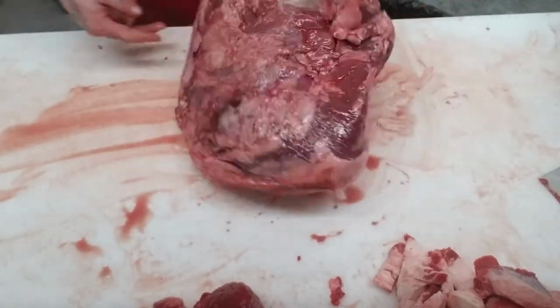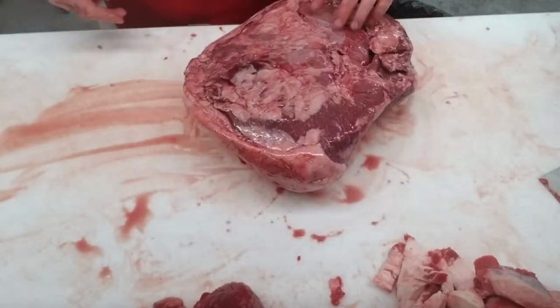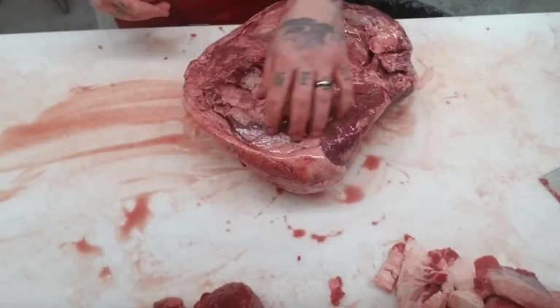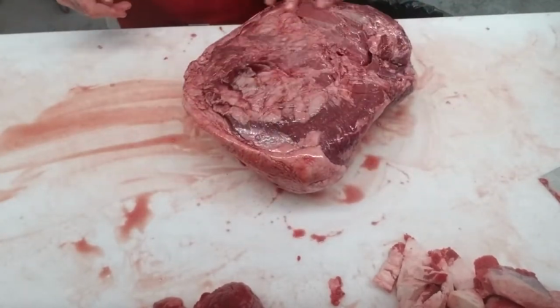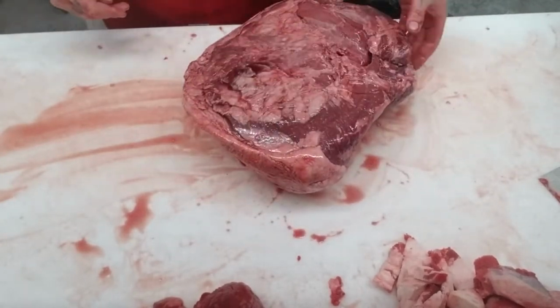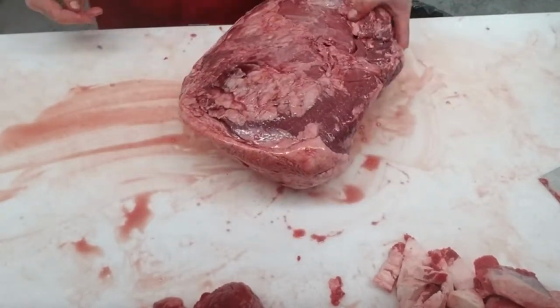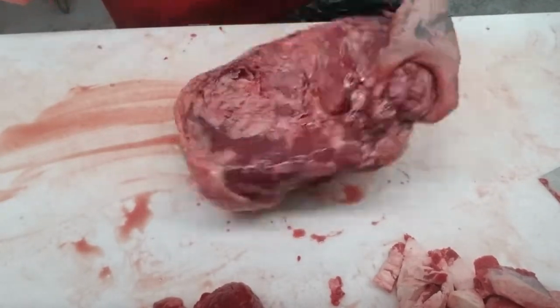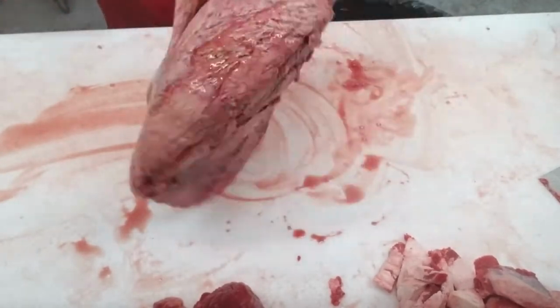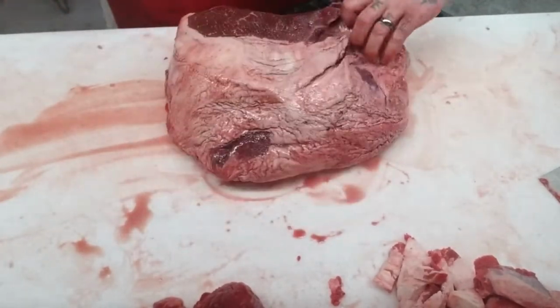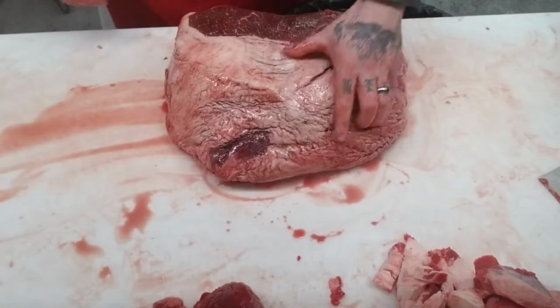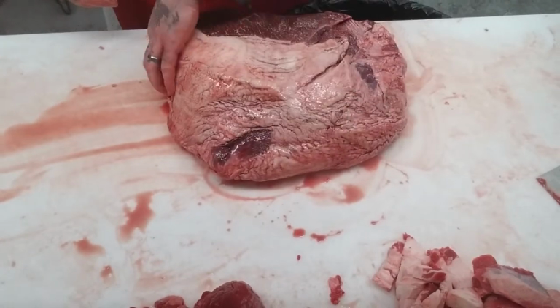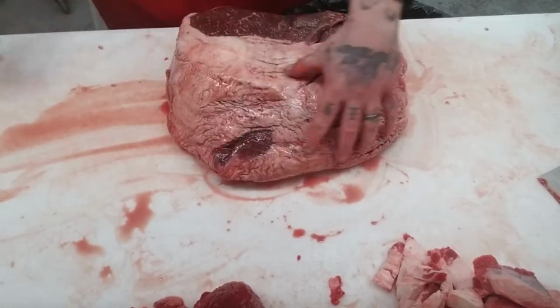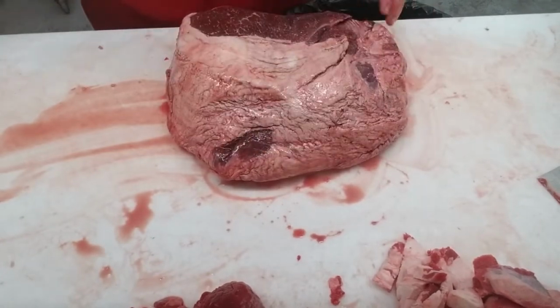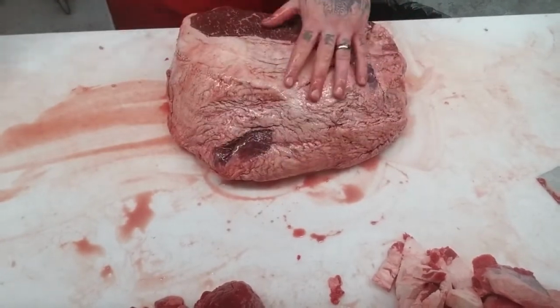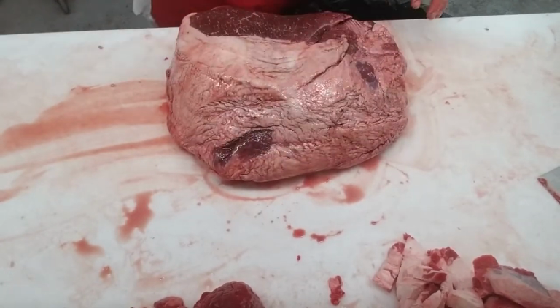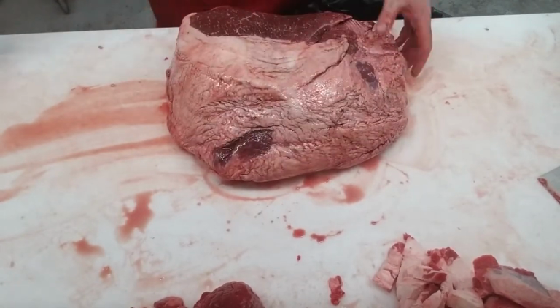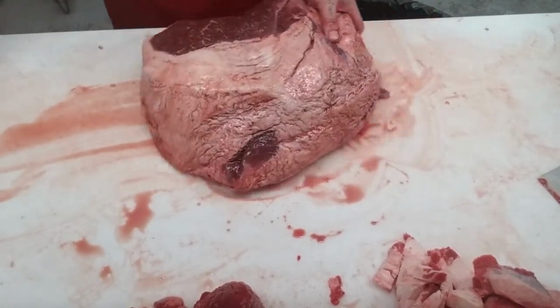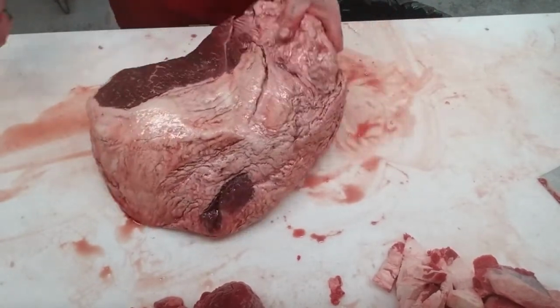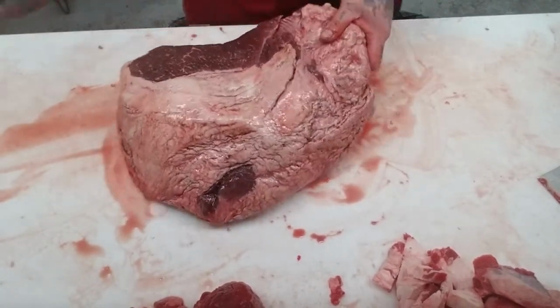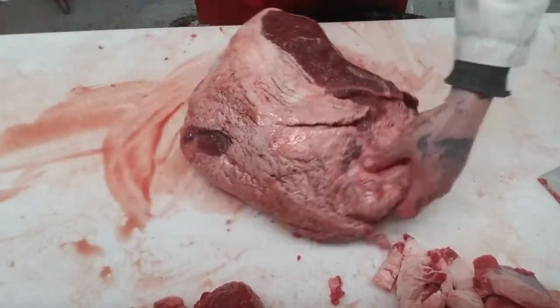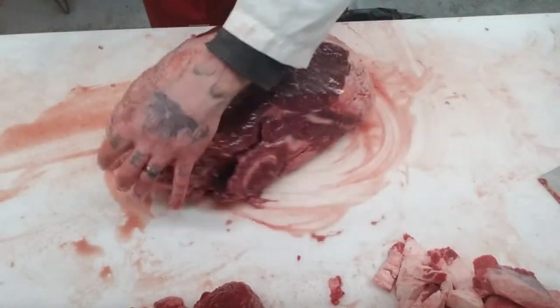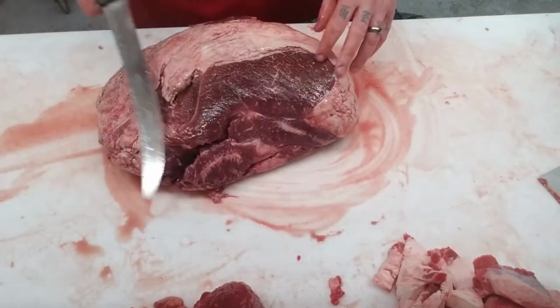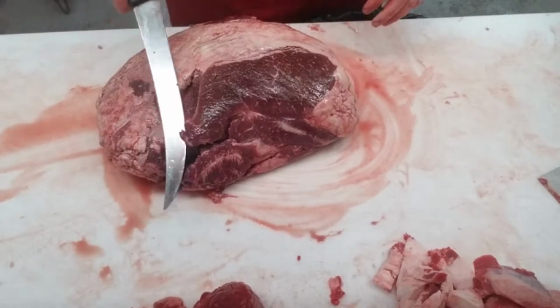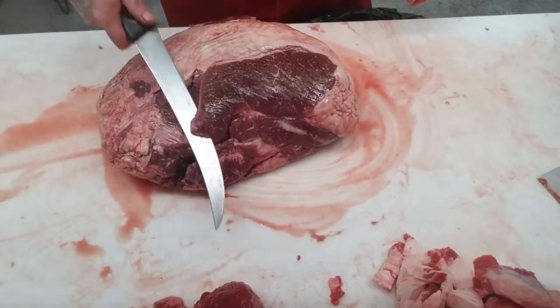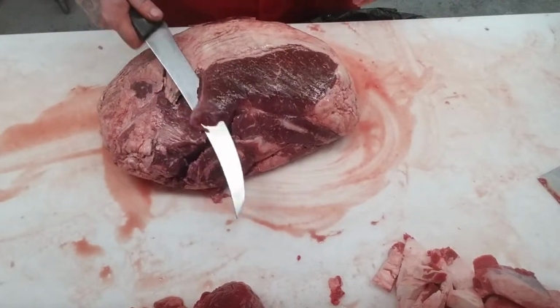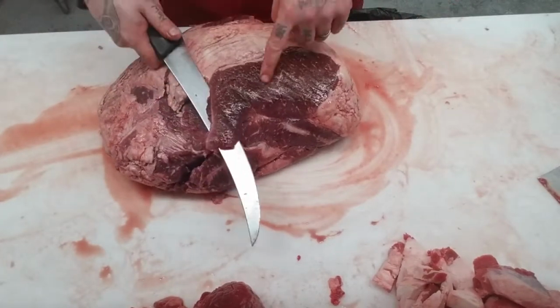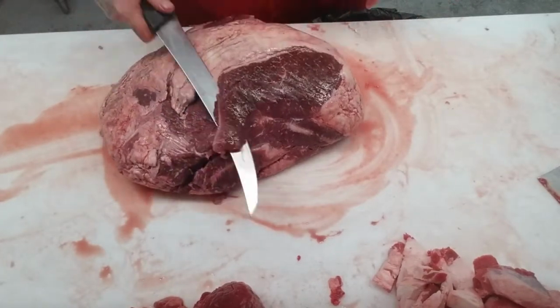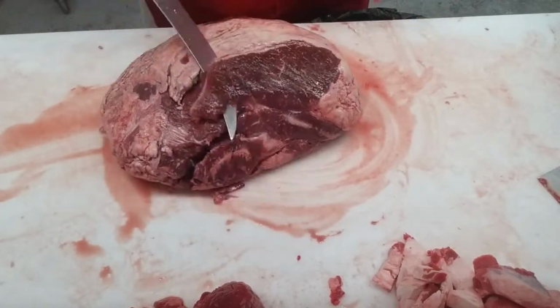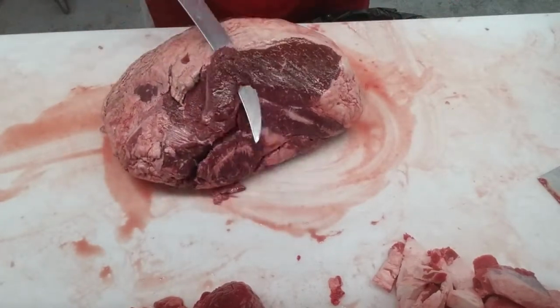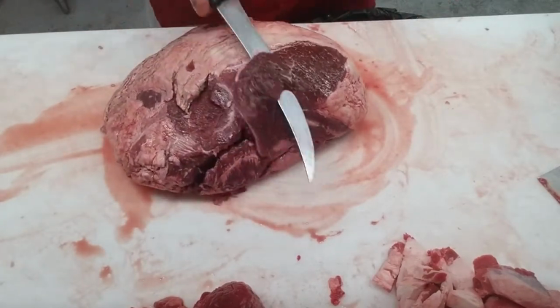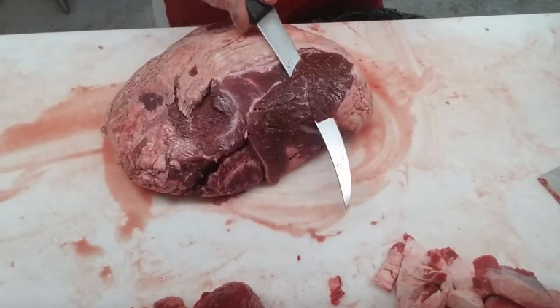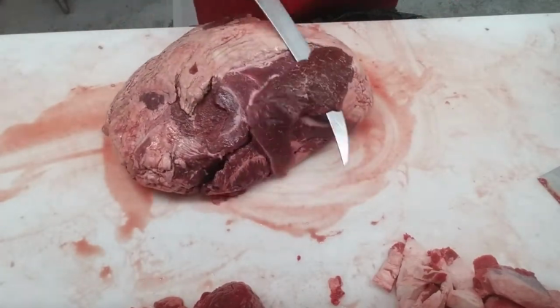You see all this gross stuff on the bottom. You flip it over where you got this big fat cap — that's where we want to start. First things first, you just want to clean it off. This meat's dark right here, so that's why I'm getting rid of it.